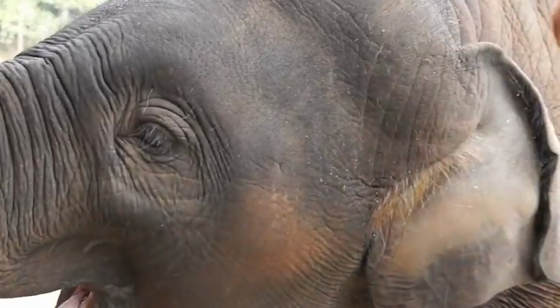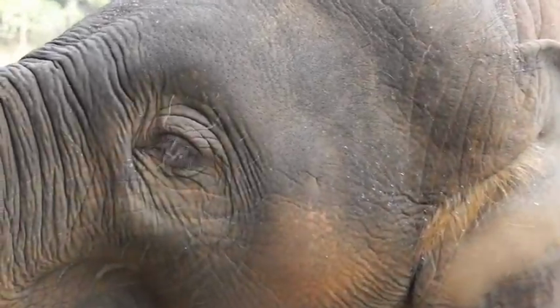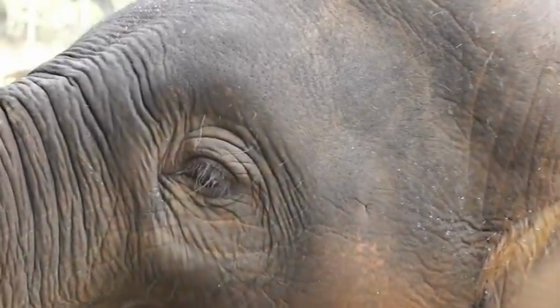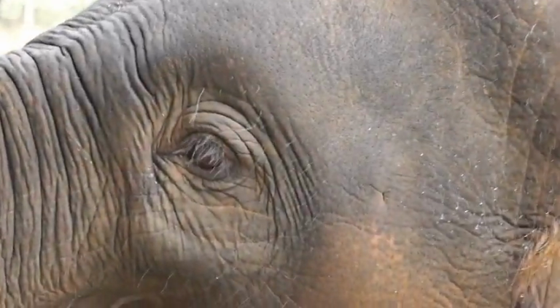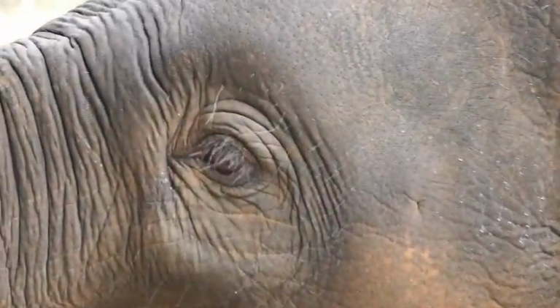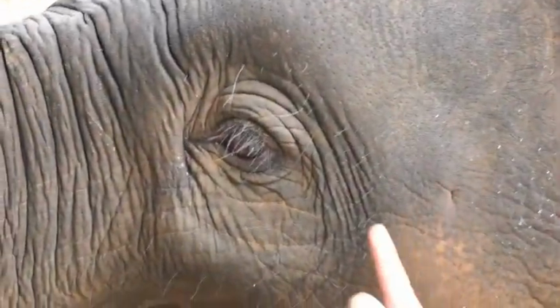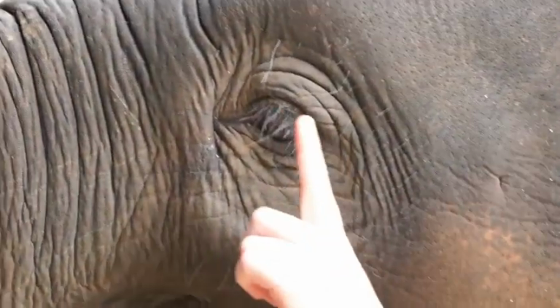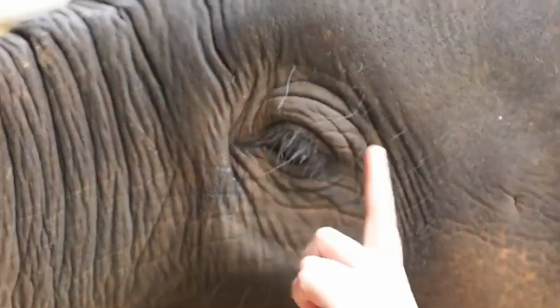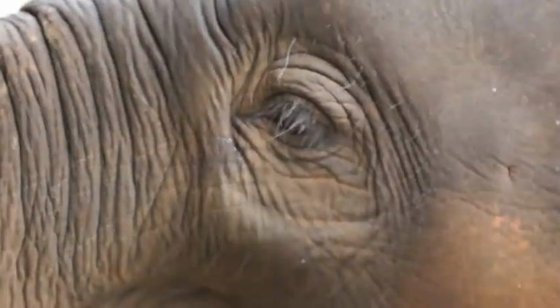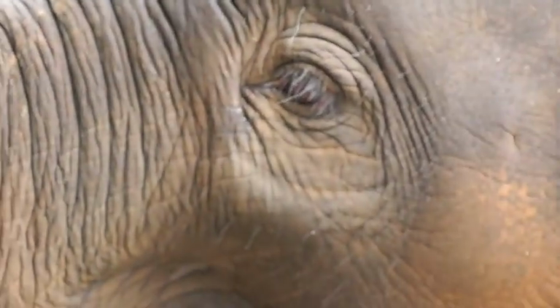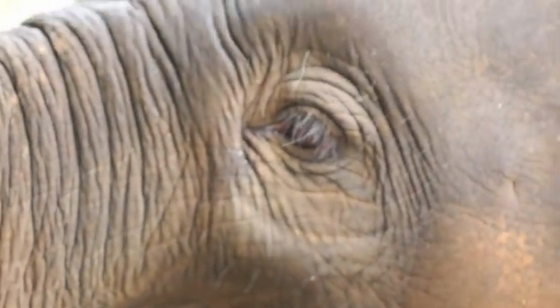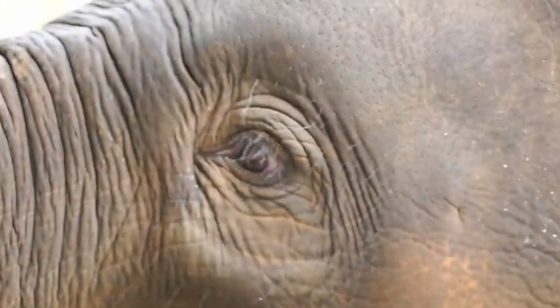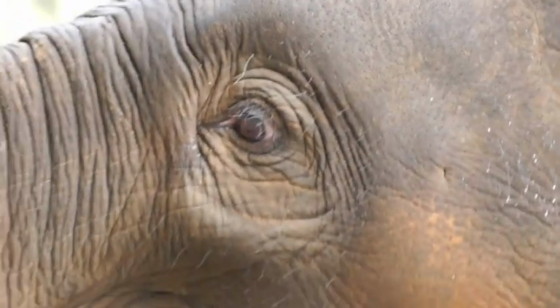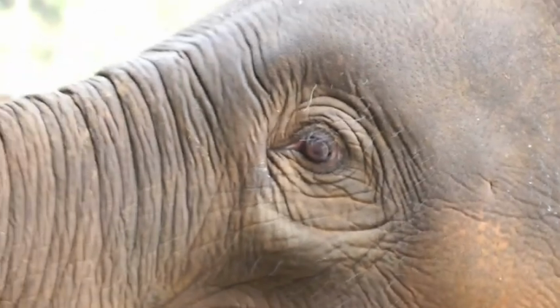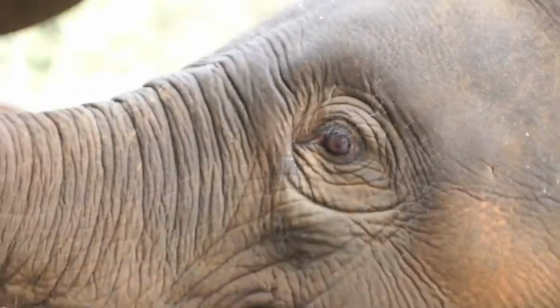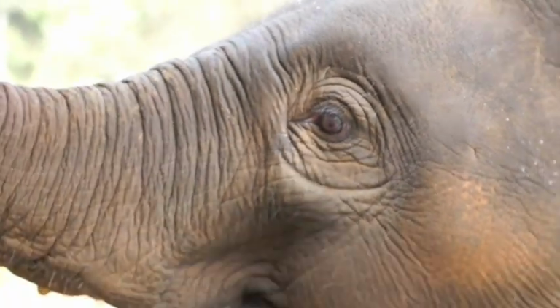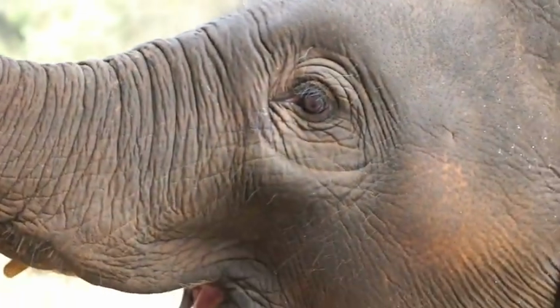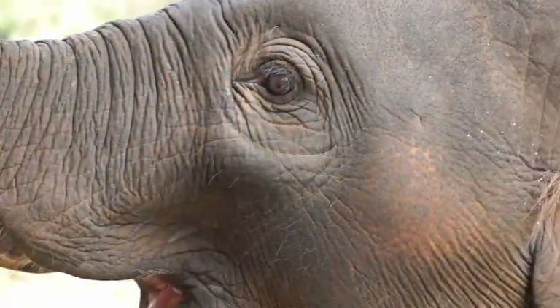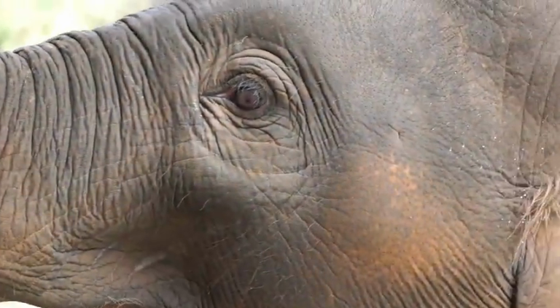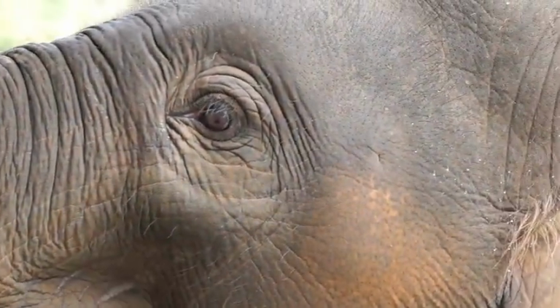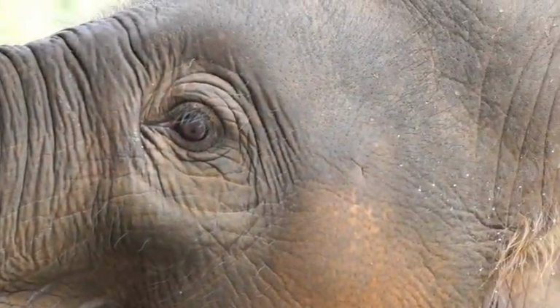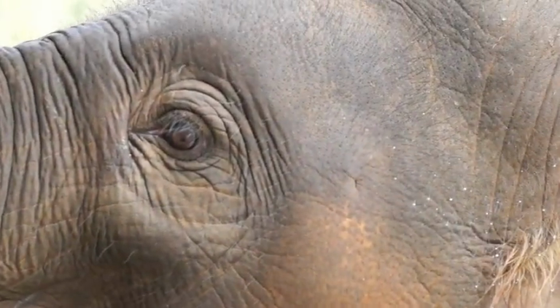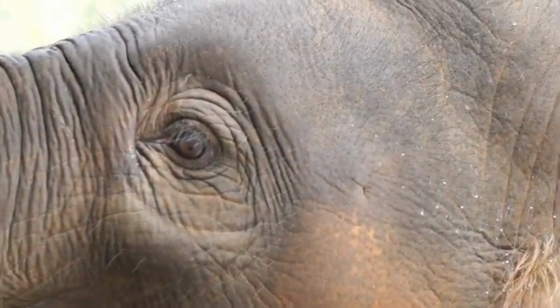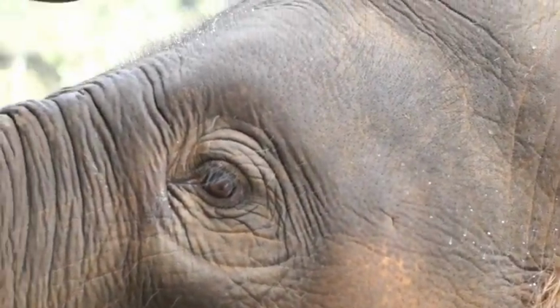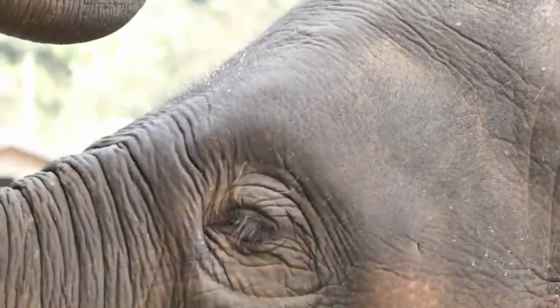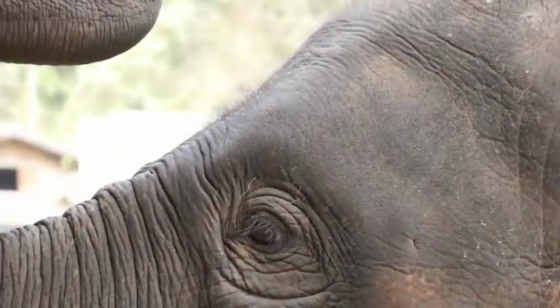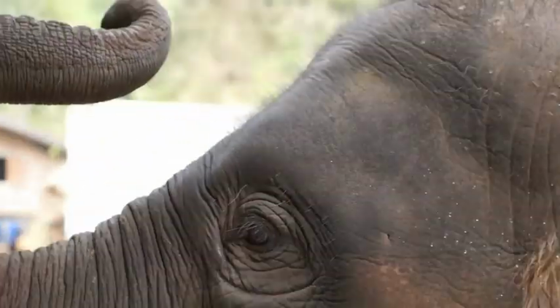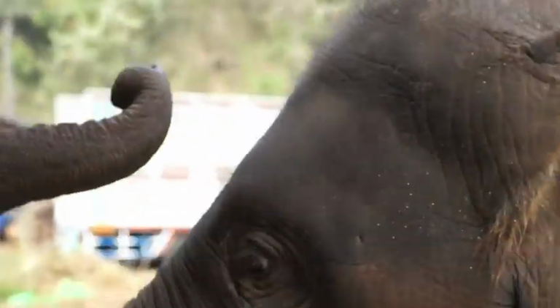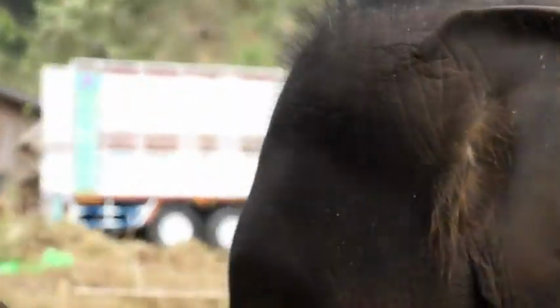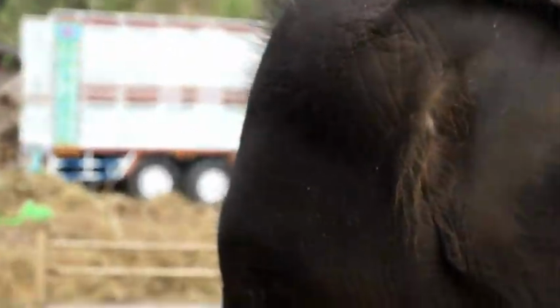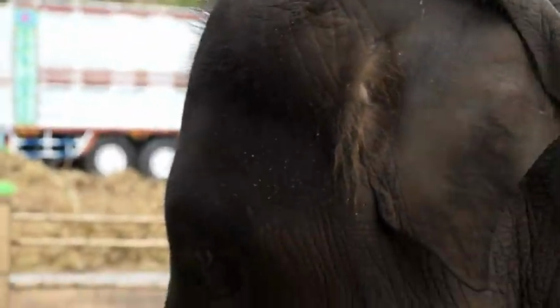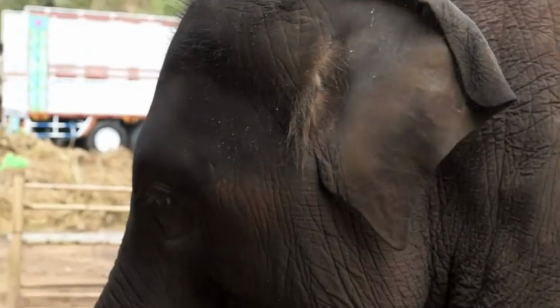Can you see her really long eyelashes there? She has nice brown eyes, so she looks really attentive. She's really paying attention to what we're doing, which means that she's getting a lot of food.